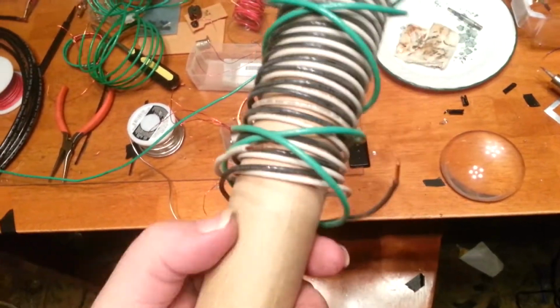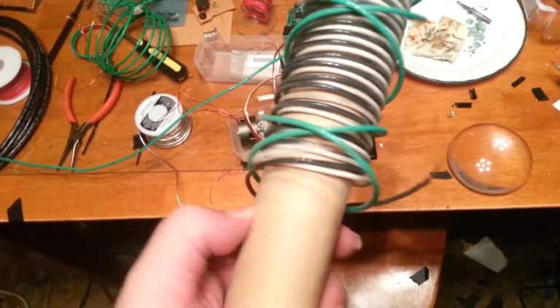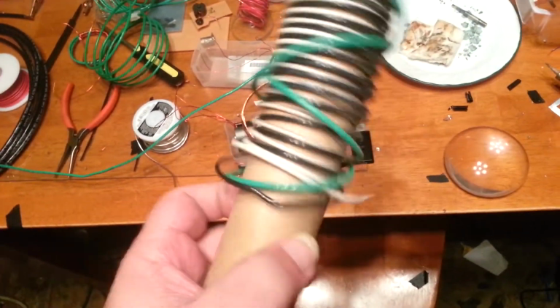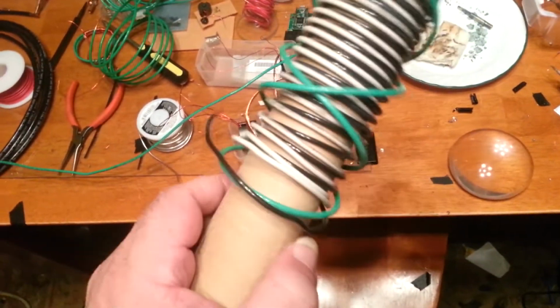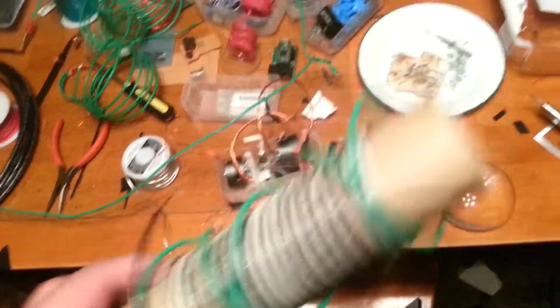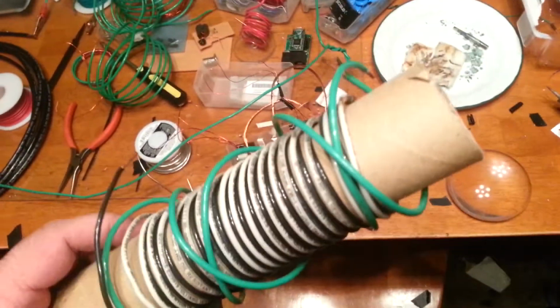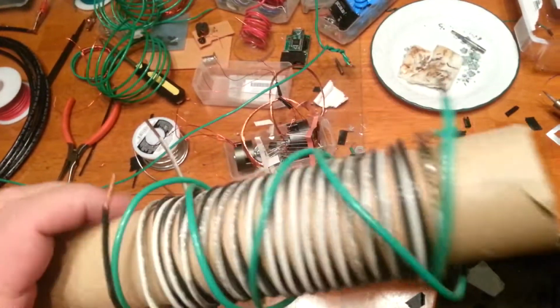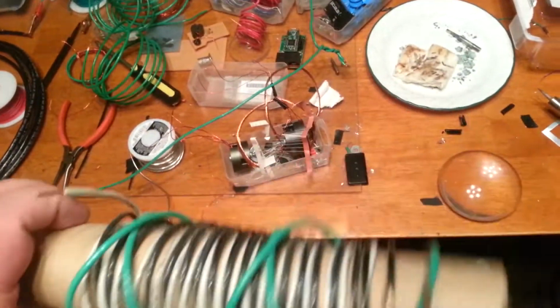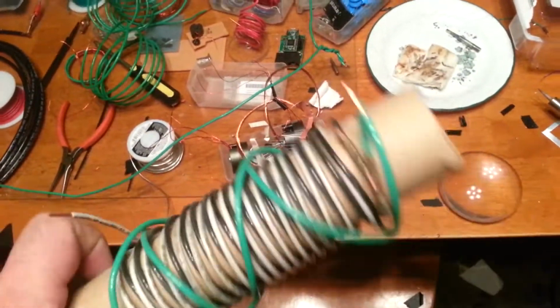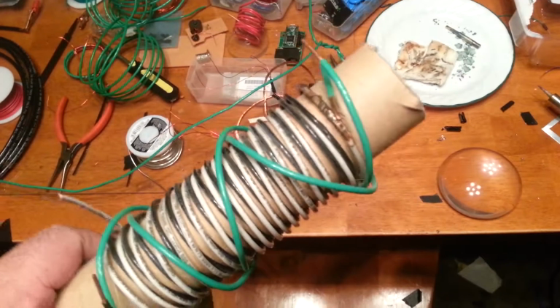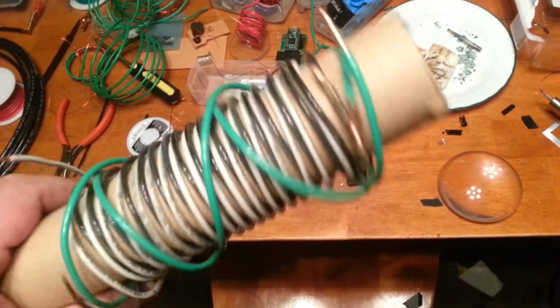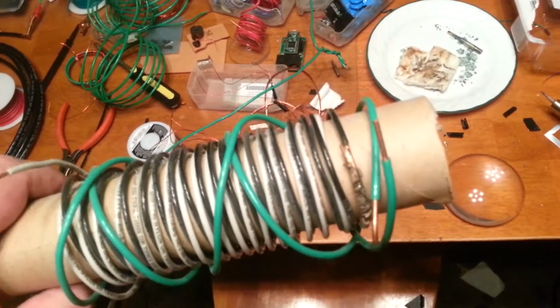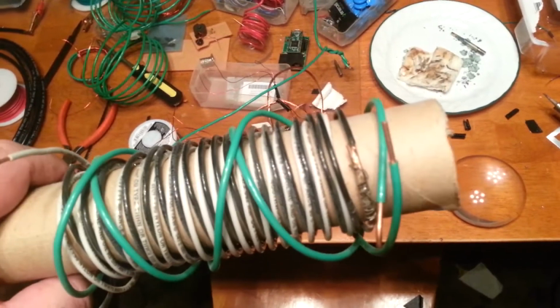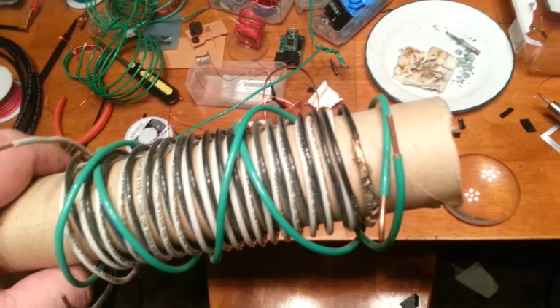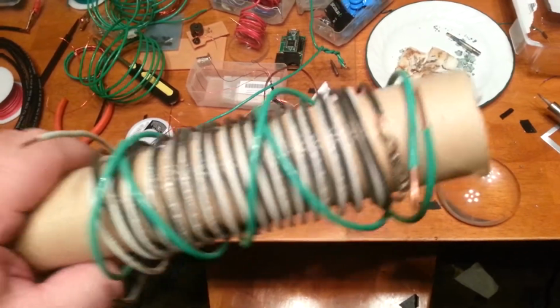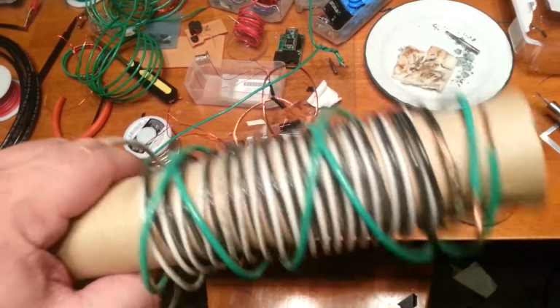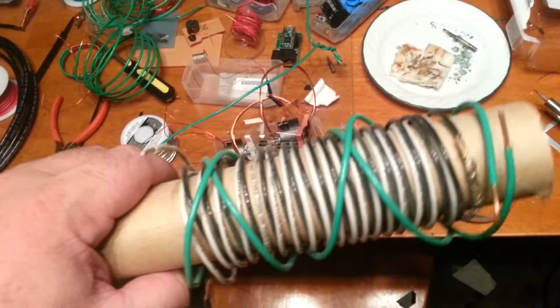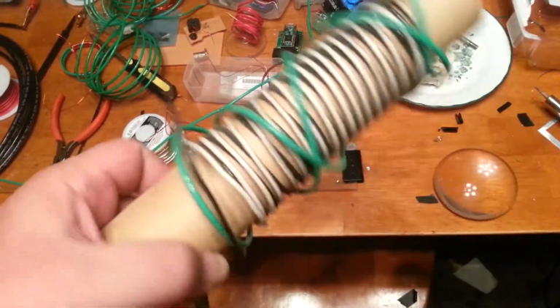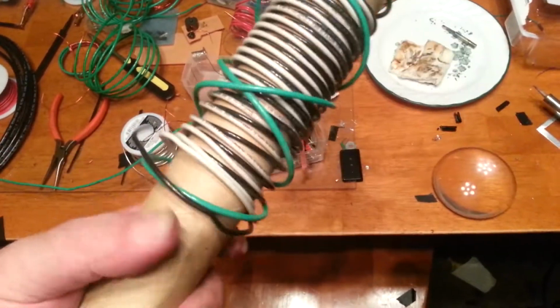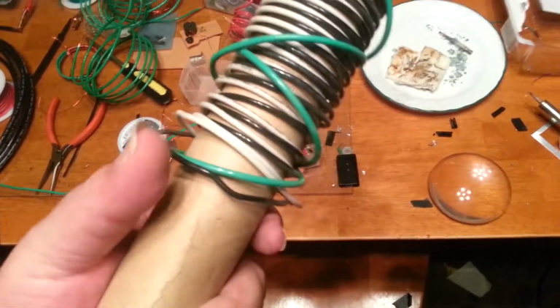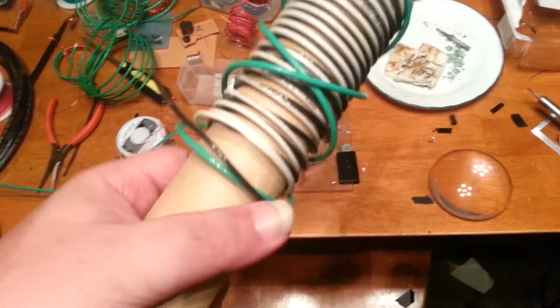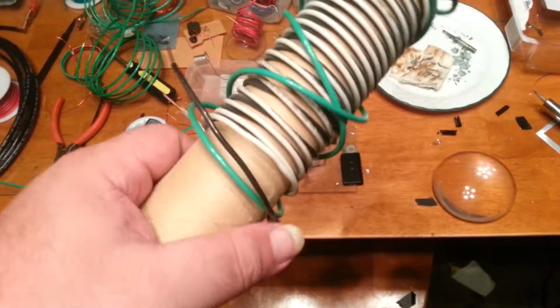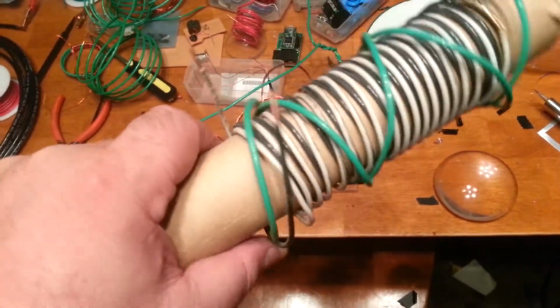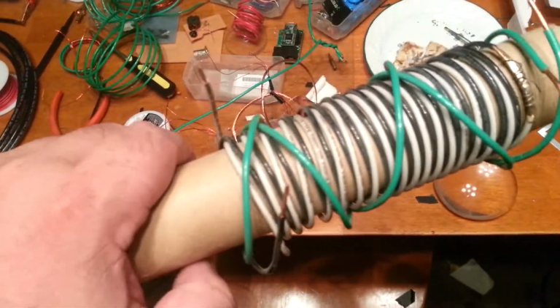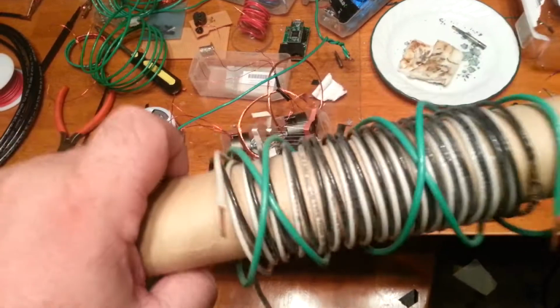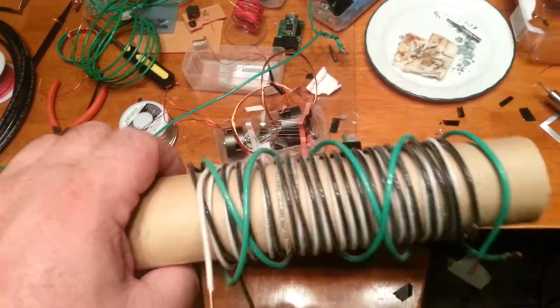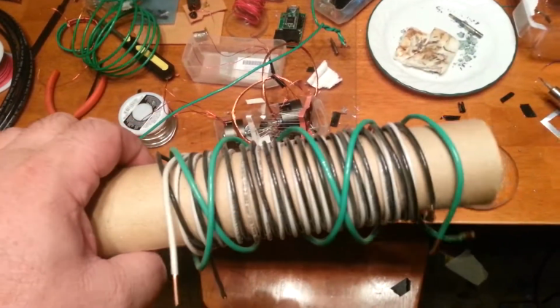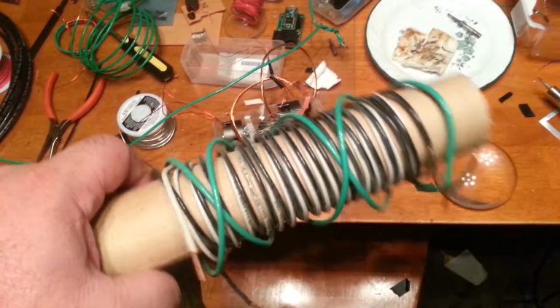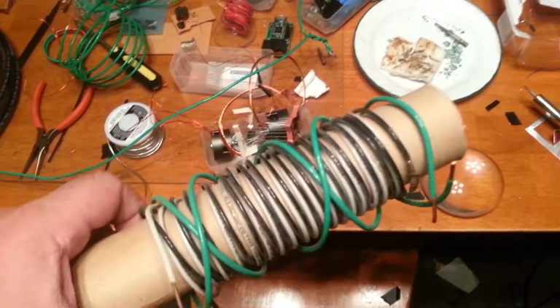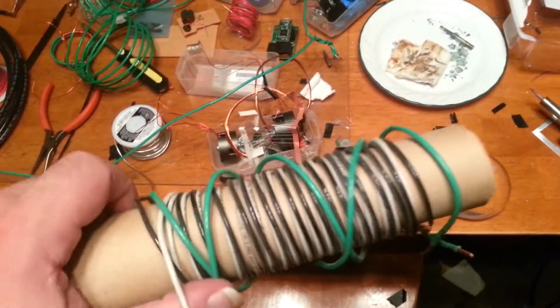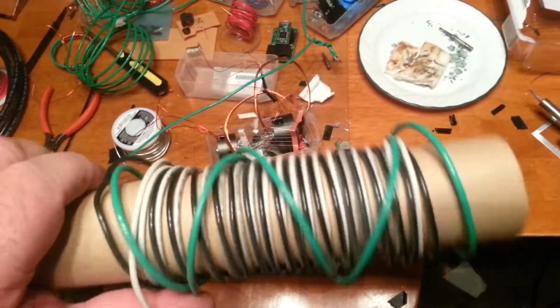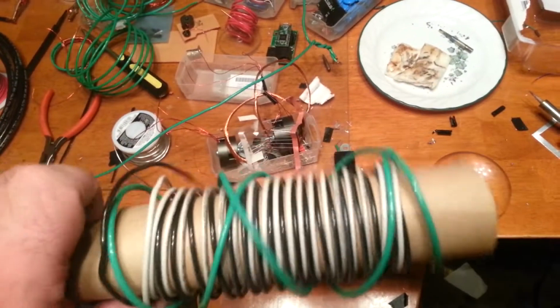It's mutually inert, really. So this green one starts there, winds around in the same direction all the way up to the end, and then that same loop comes back down and goes around.